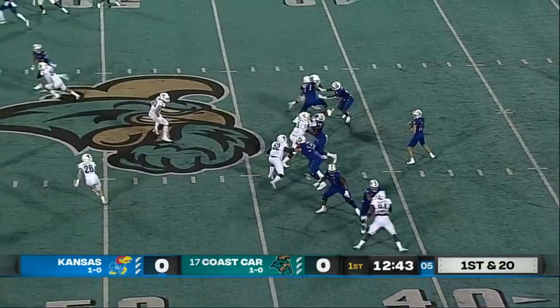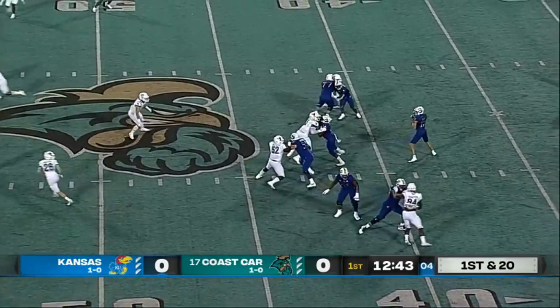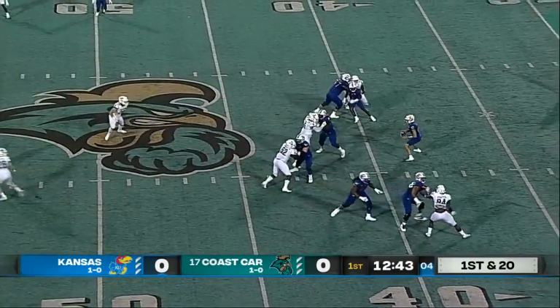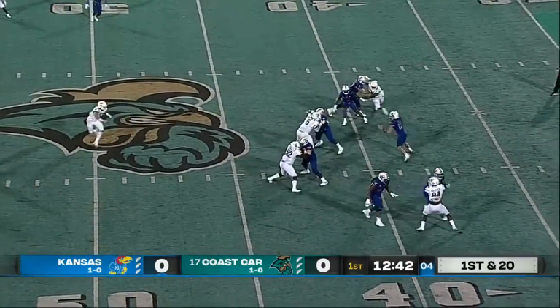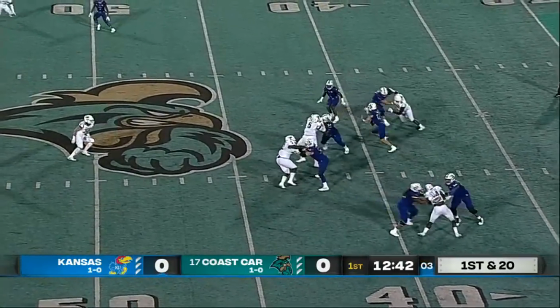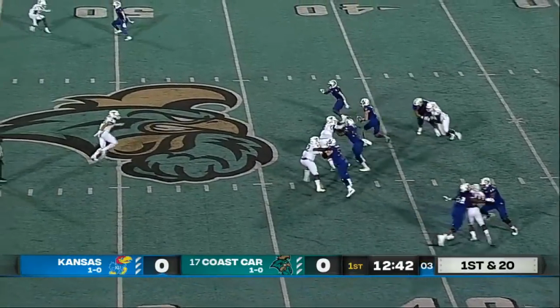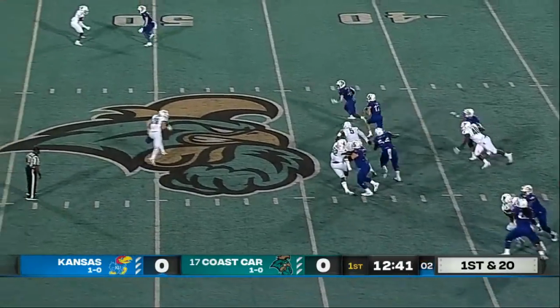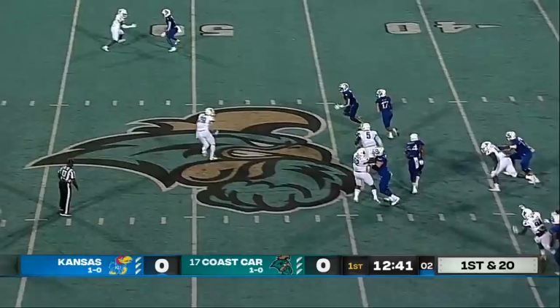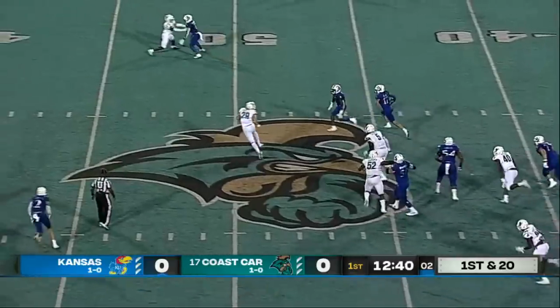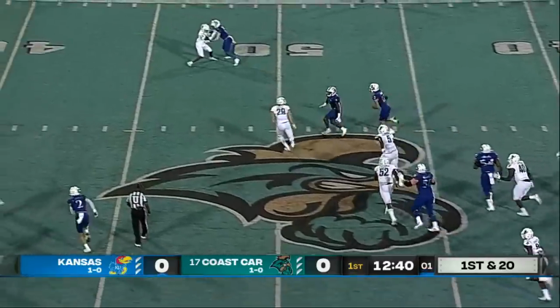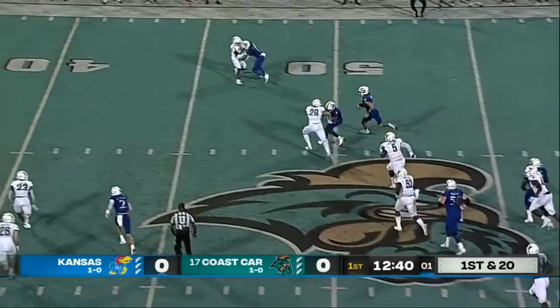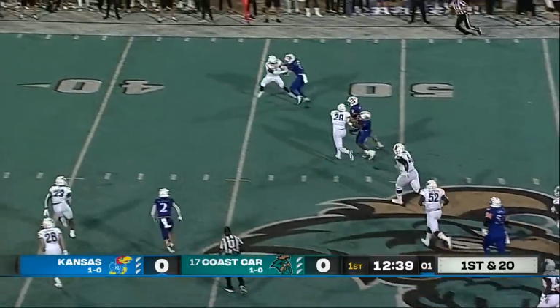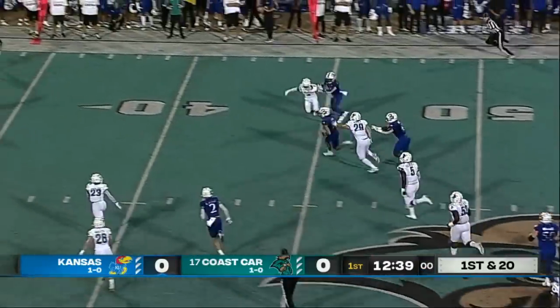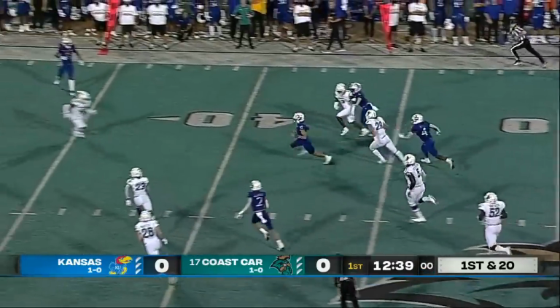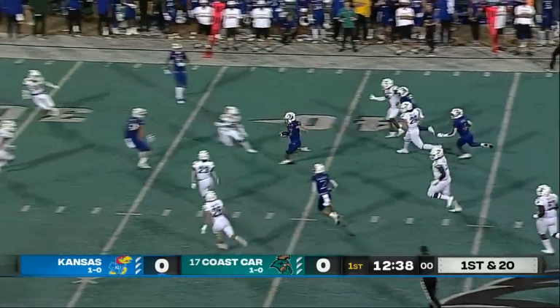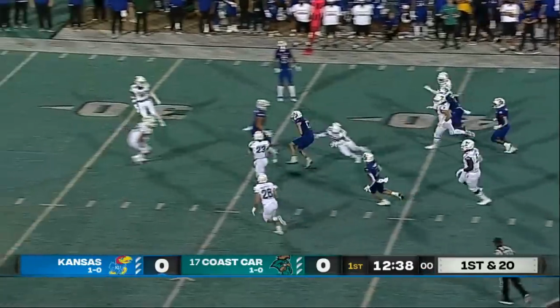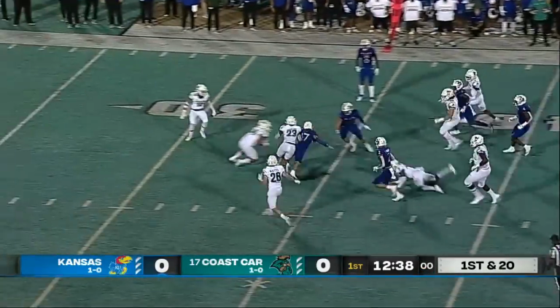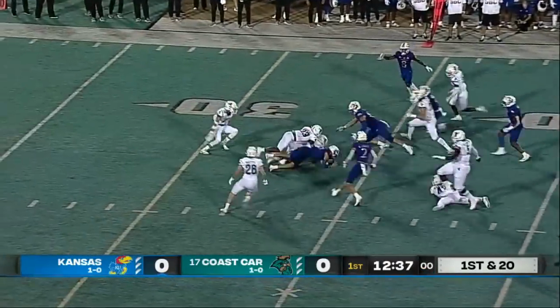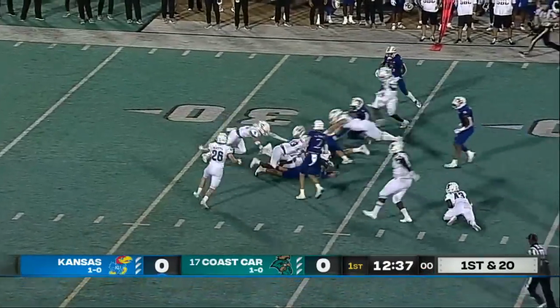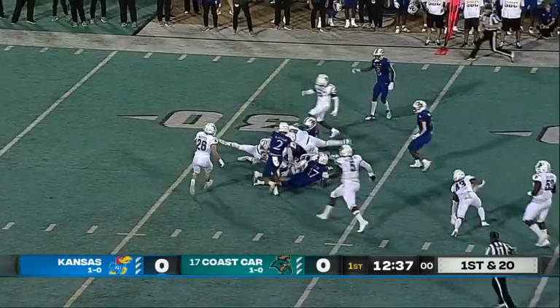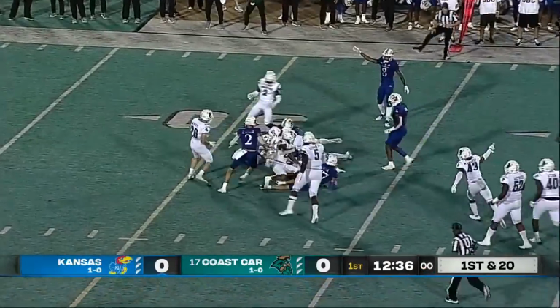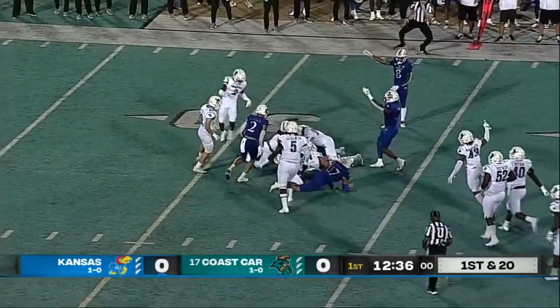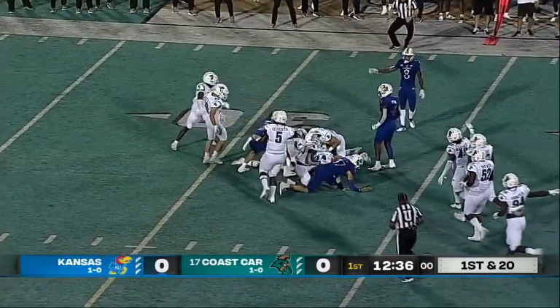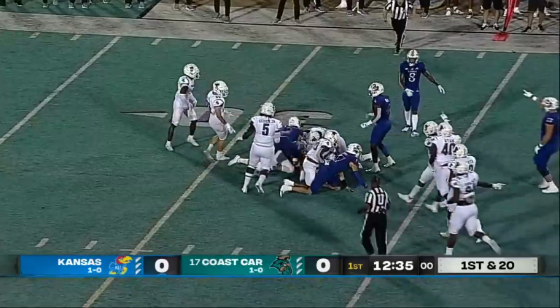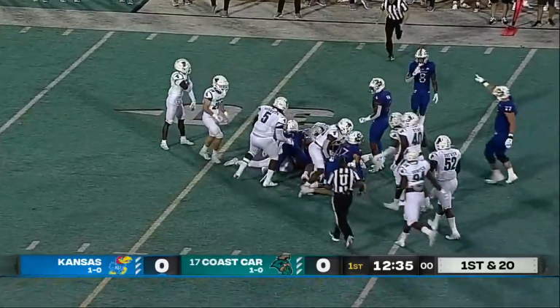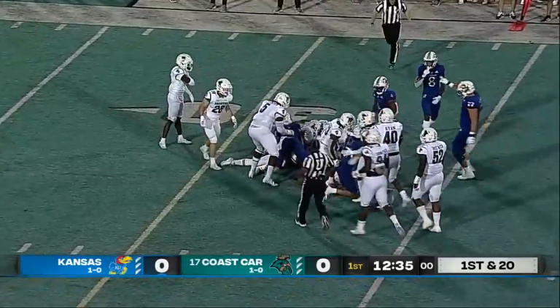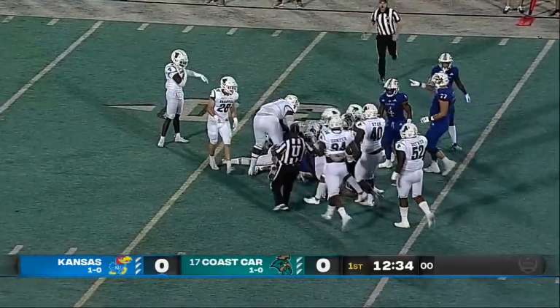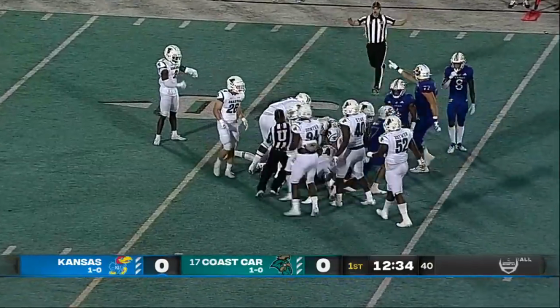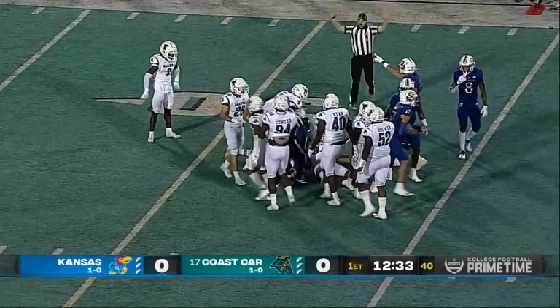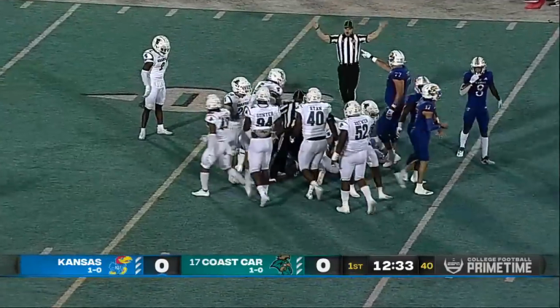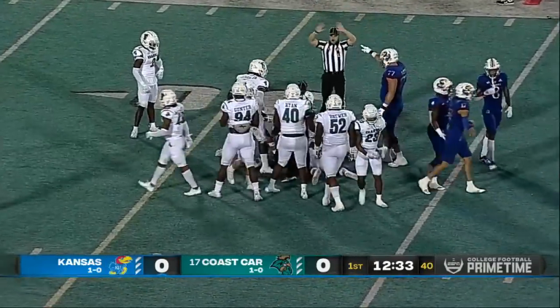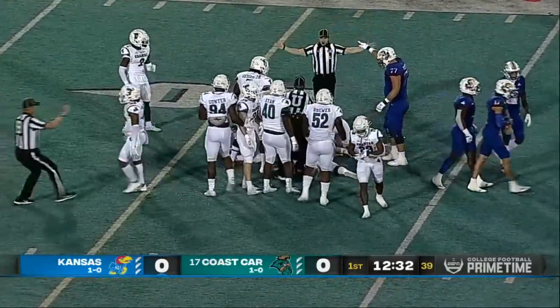Bean looking to throw, scanning, scrambling. Jason Bean, the transfer, finds a seam. He's across the 35, but the ball is loose — it's on the deck, and let's see who comes up with it.